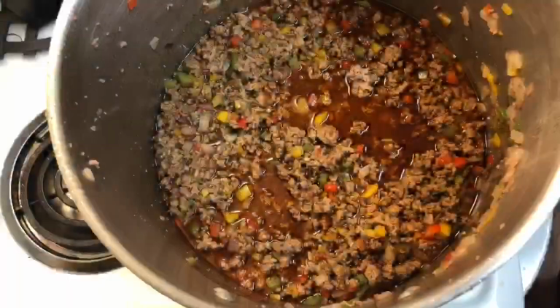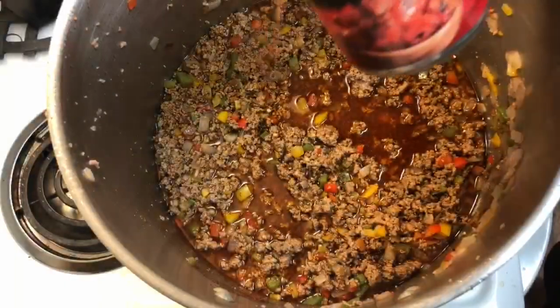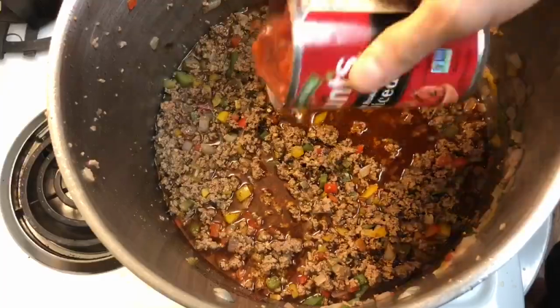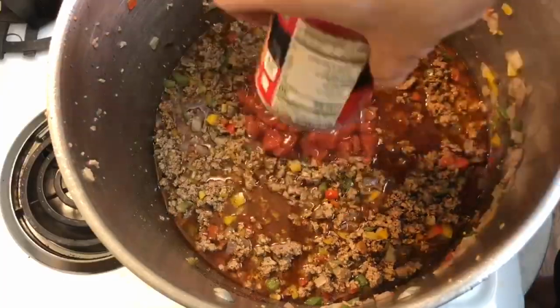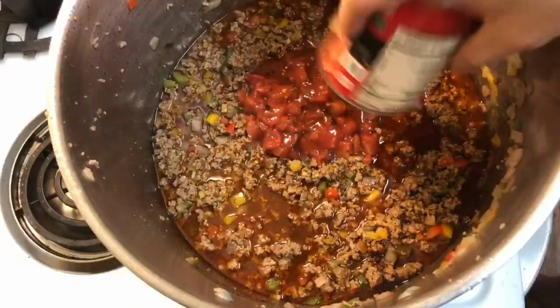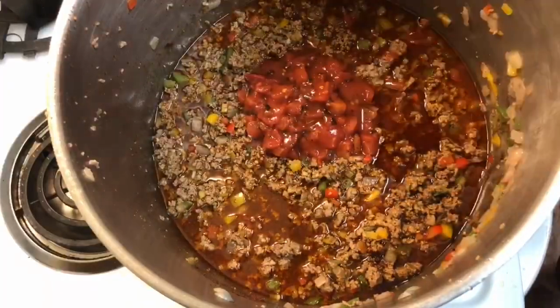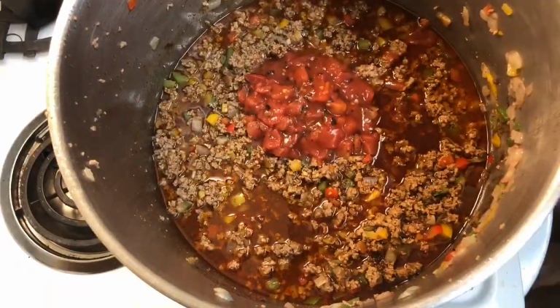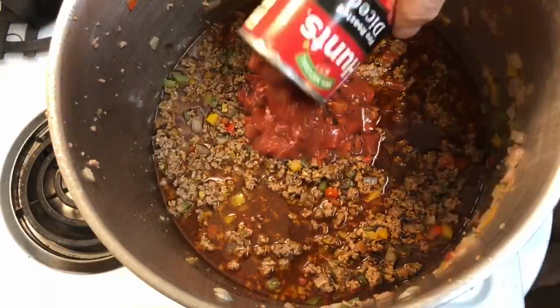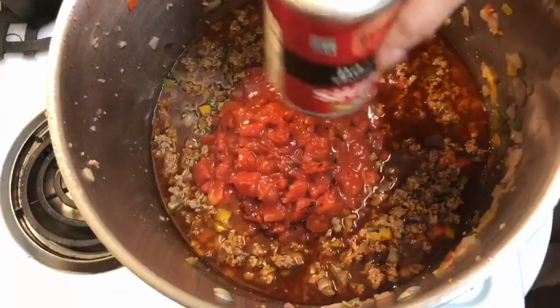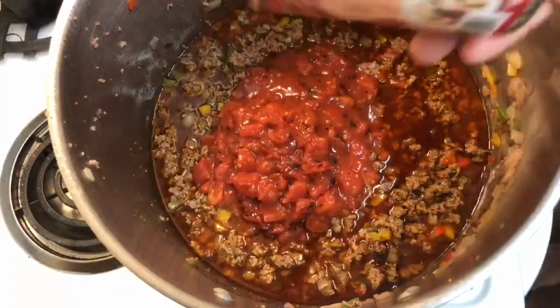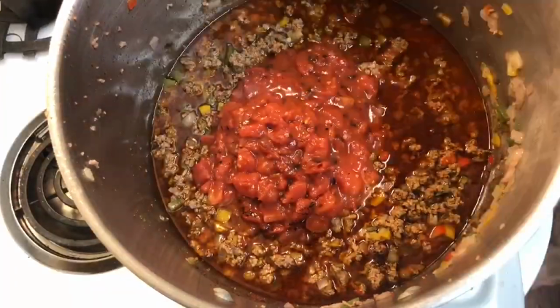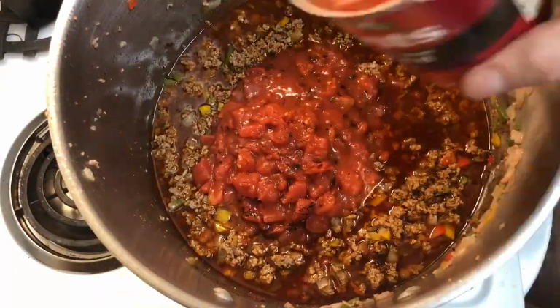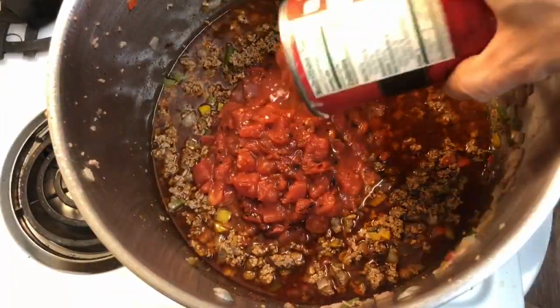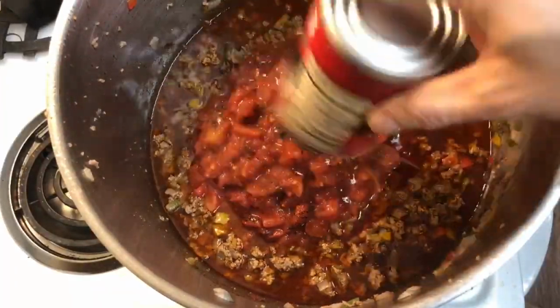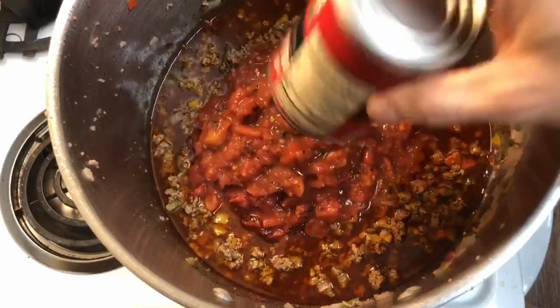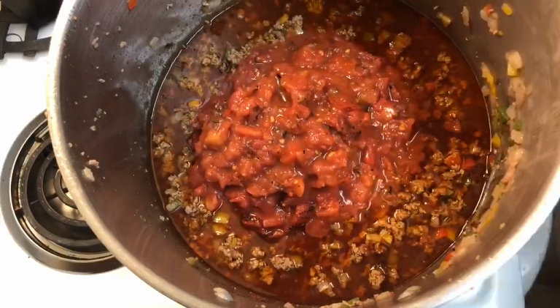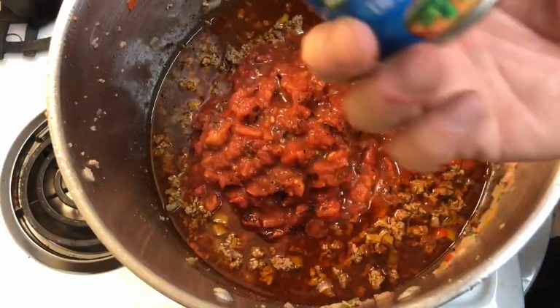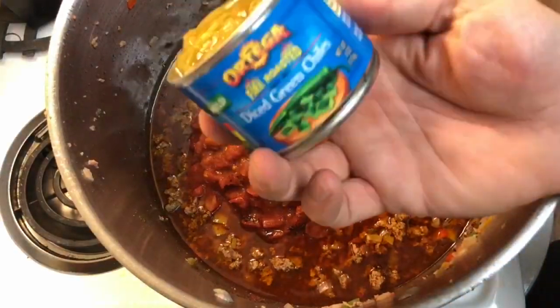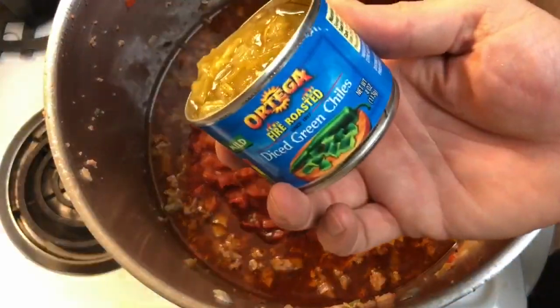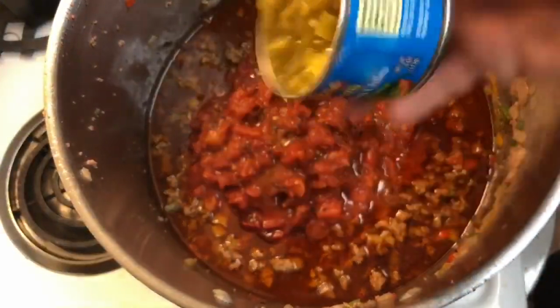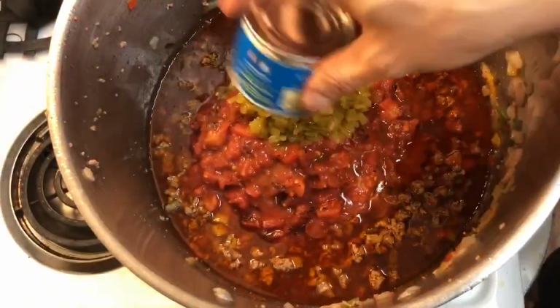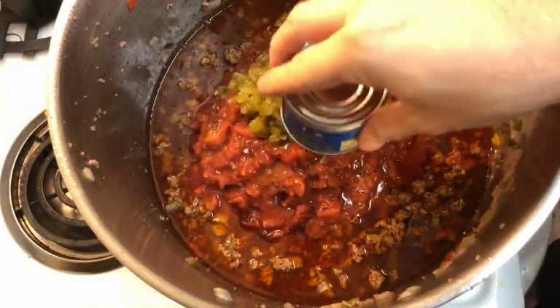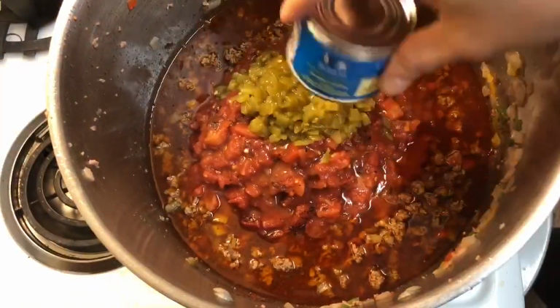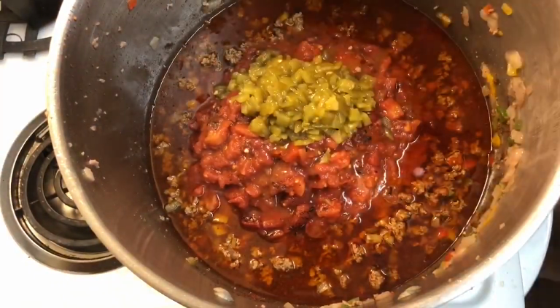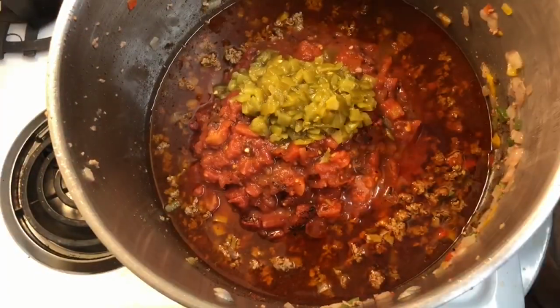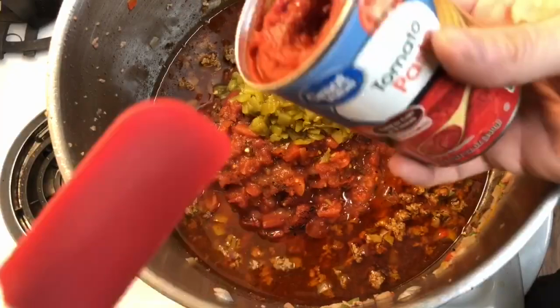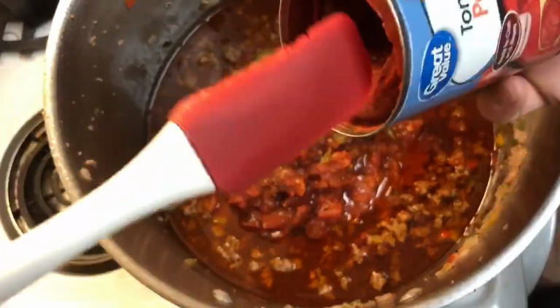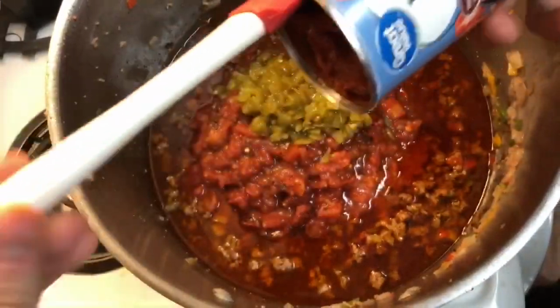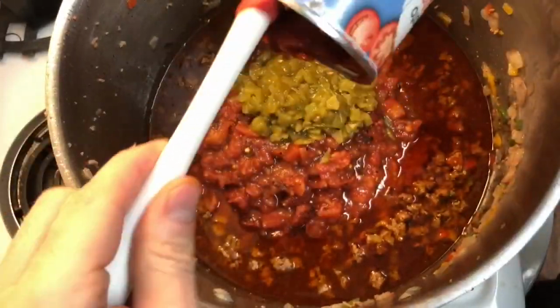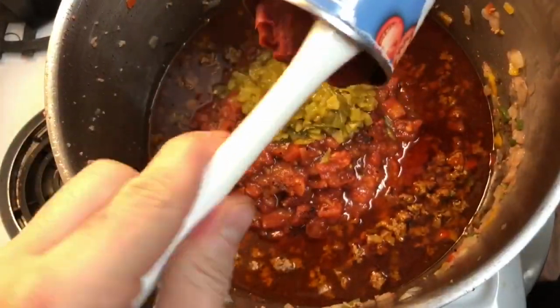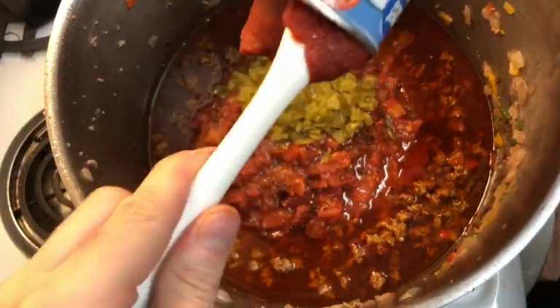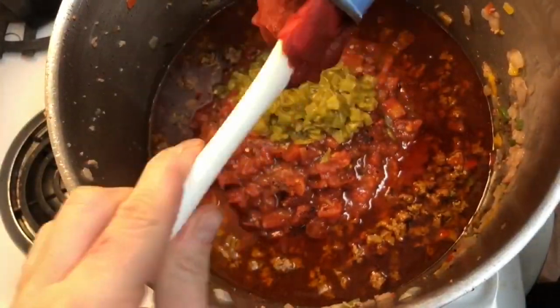Now add the three cans of 14.5-ounce fire-roasted tomatoes, the can of green chilies, and the two cans of tomato paste.